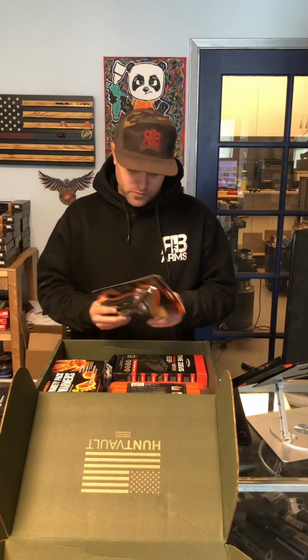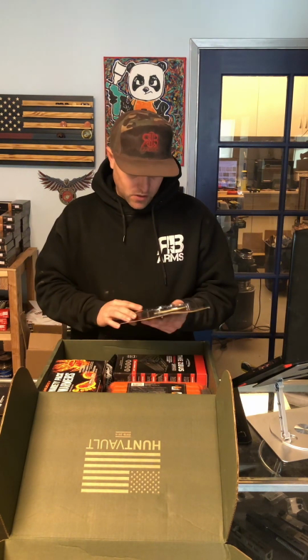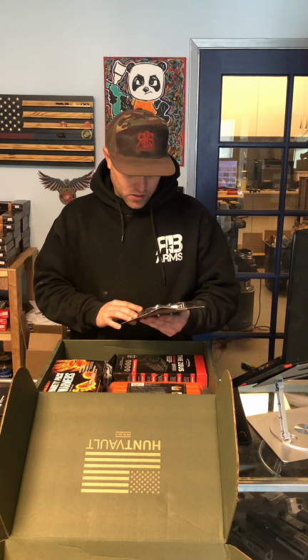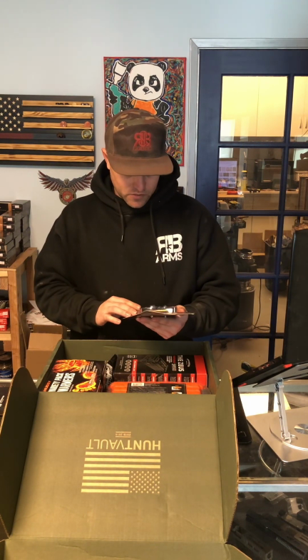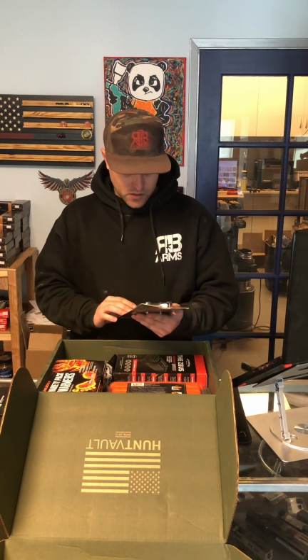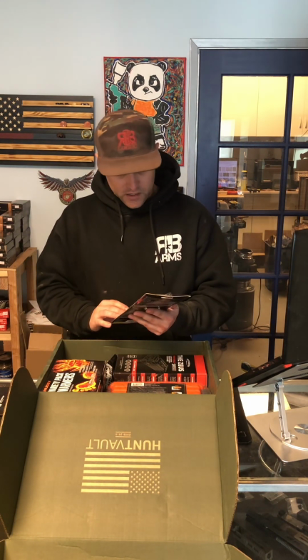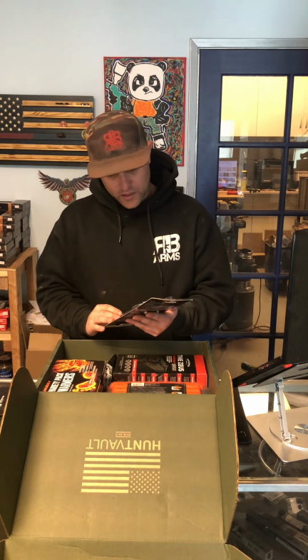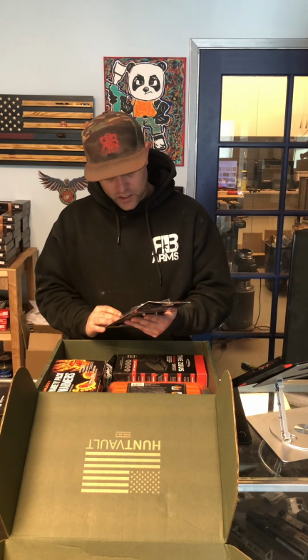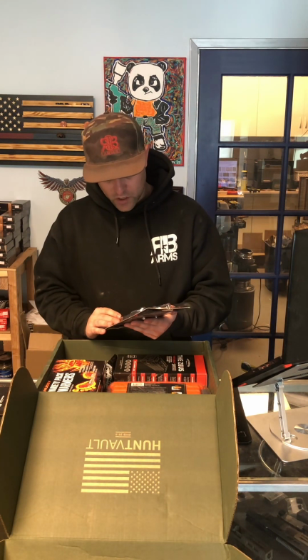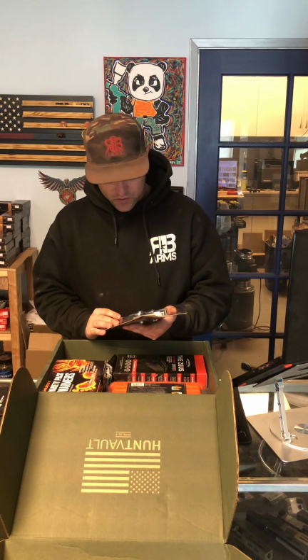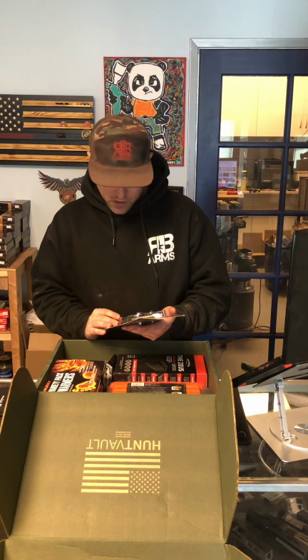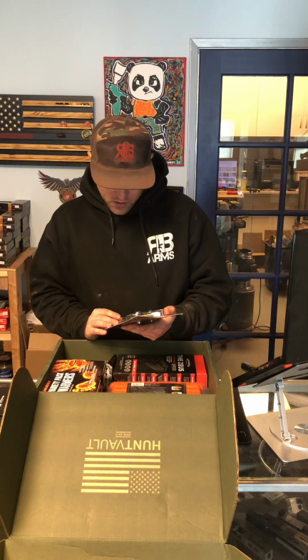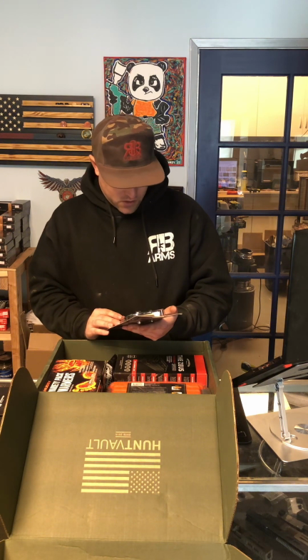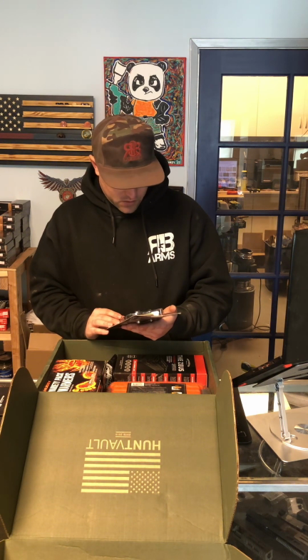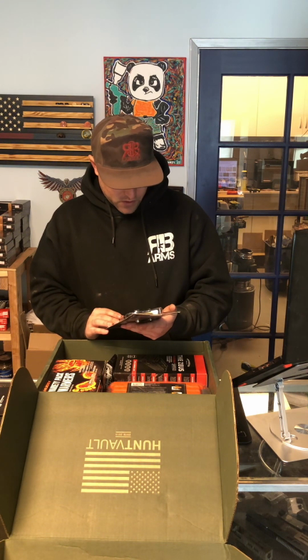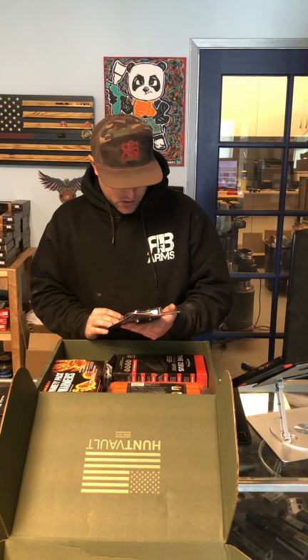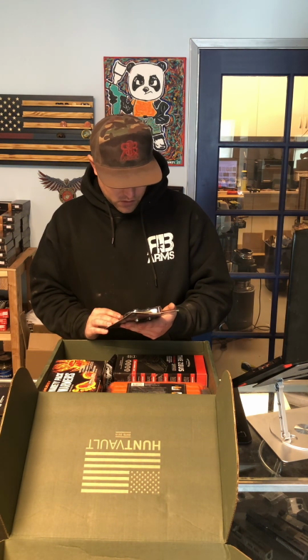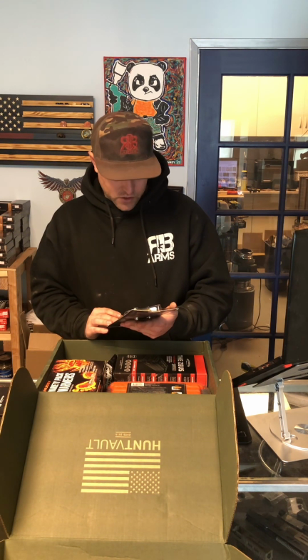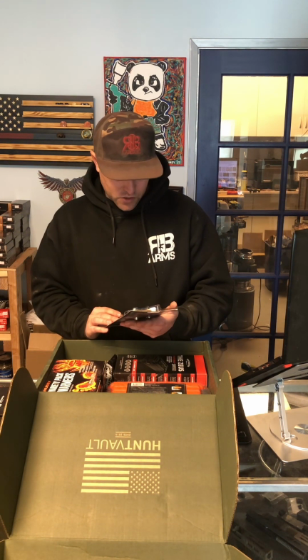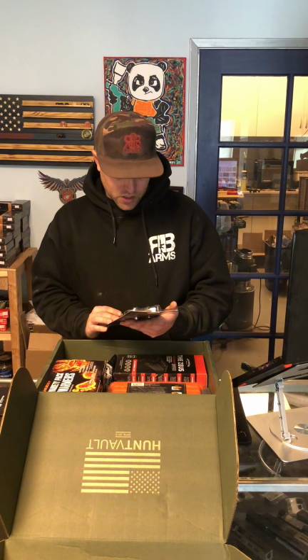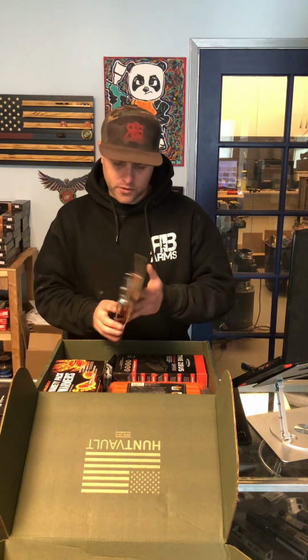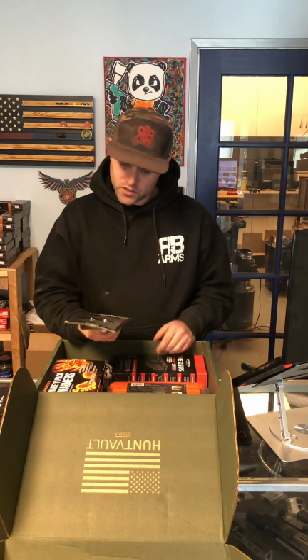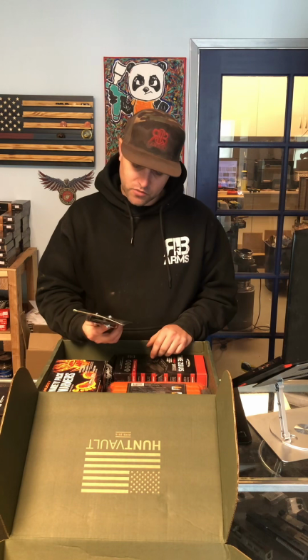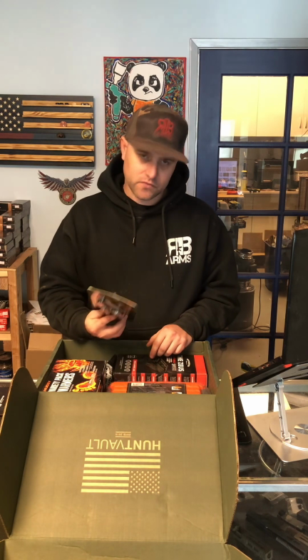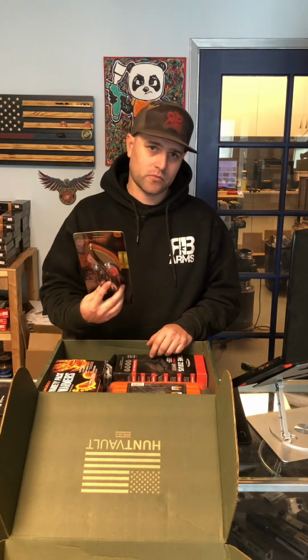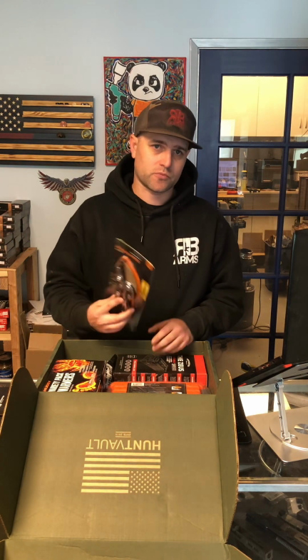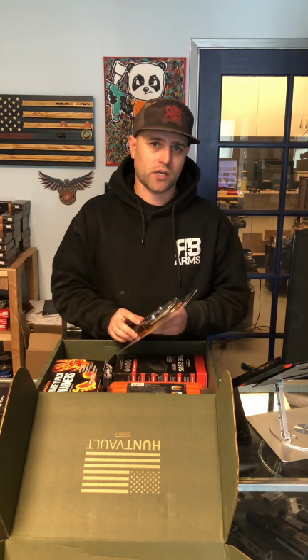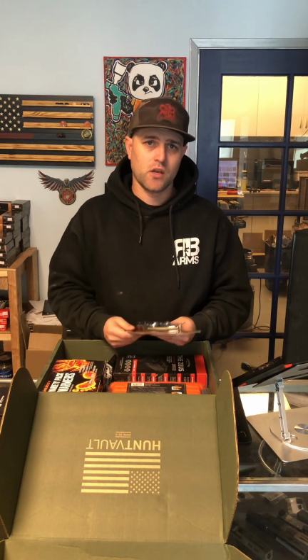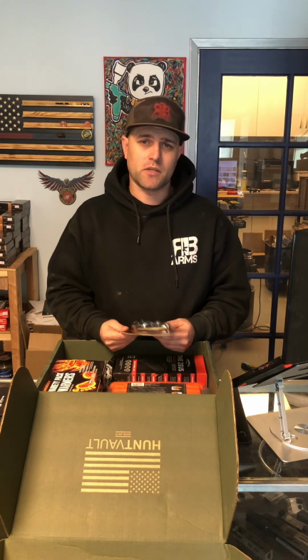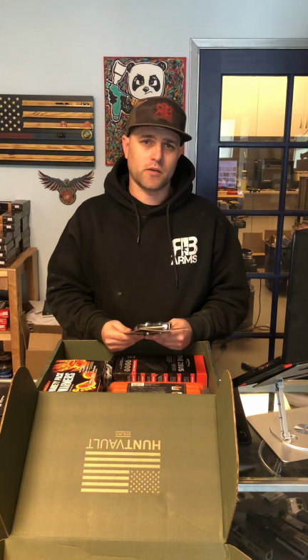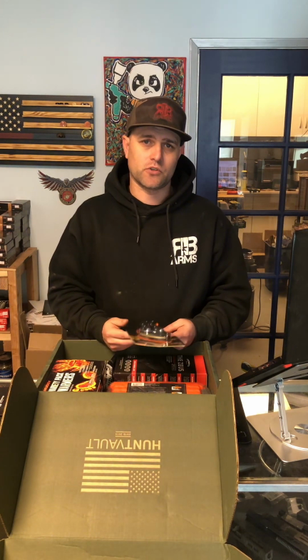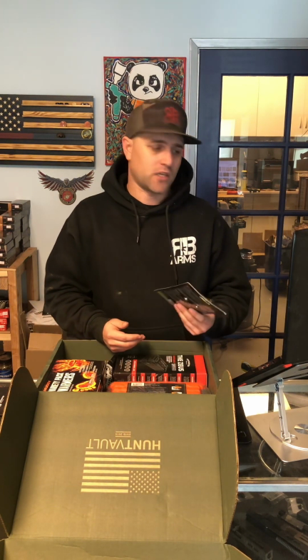We got some pruning shears. We've got two different knives already from this company. These are gonna be nice — titanium blades, smooth cutting, ratchet, one-inch cut capability. Those are gonna be nice for pruning around the house, maybe cleaning up your tree stand.